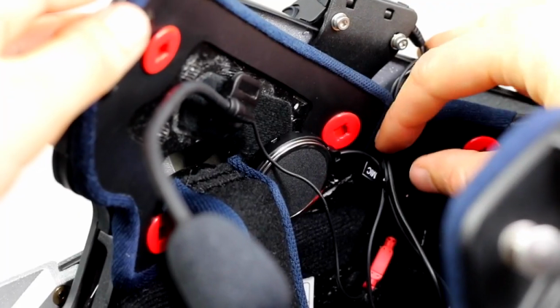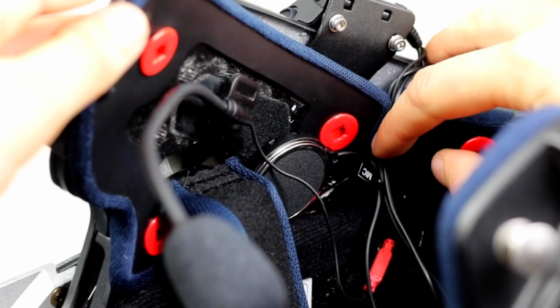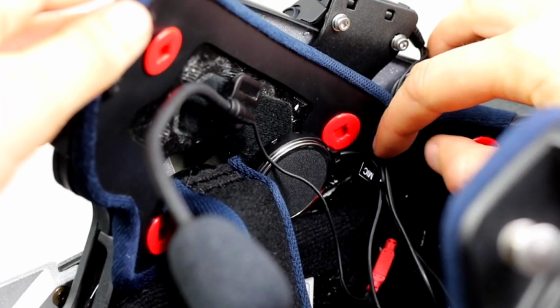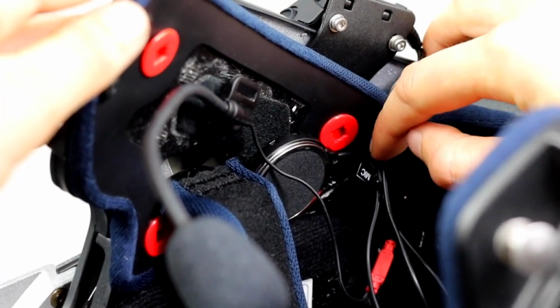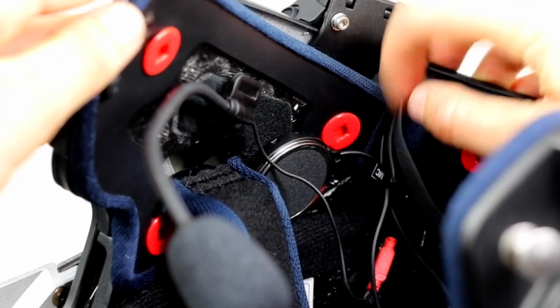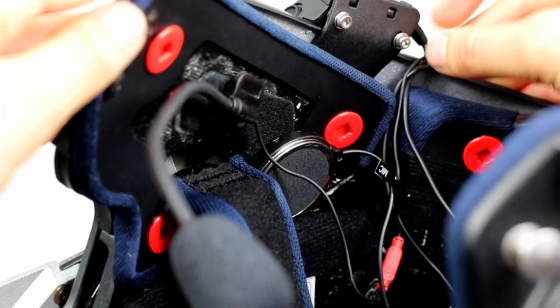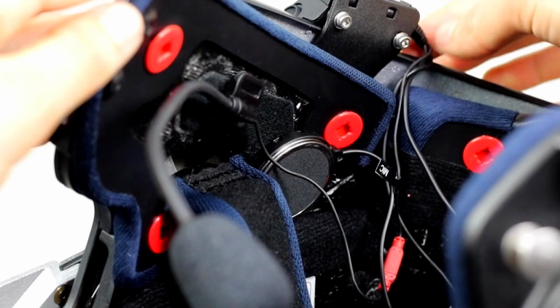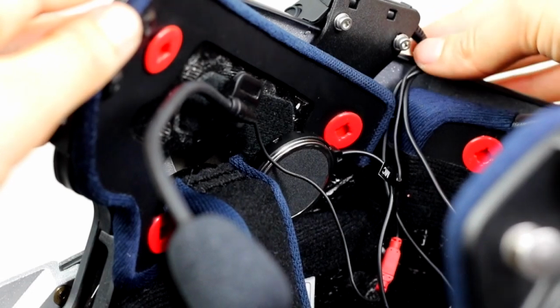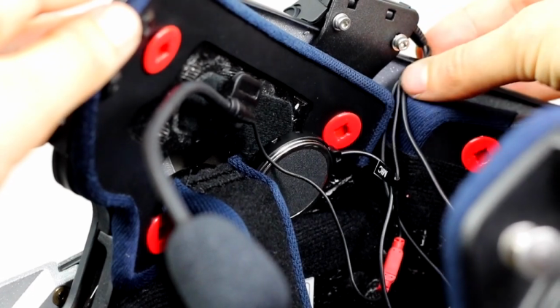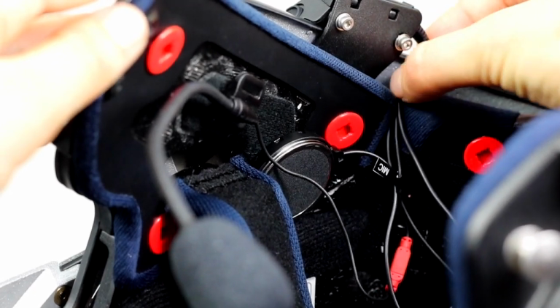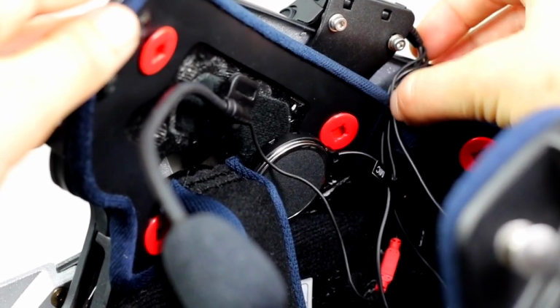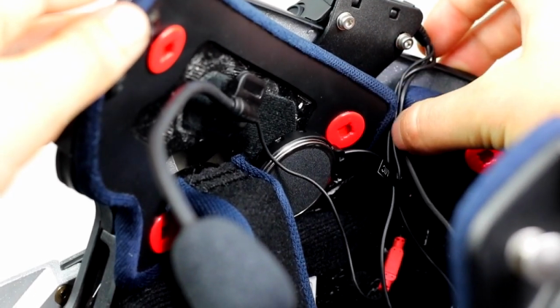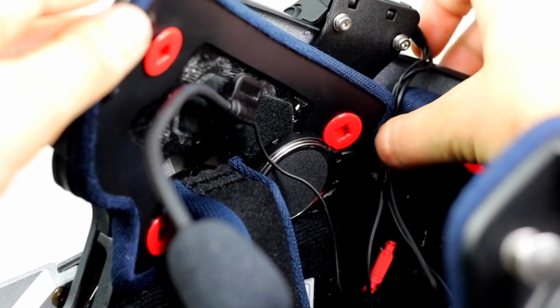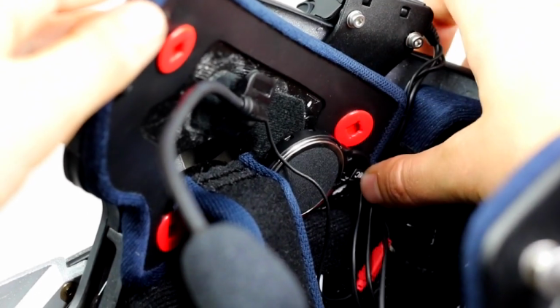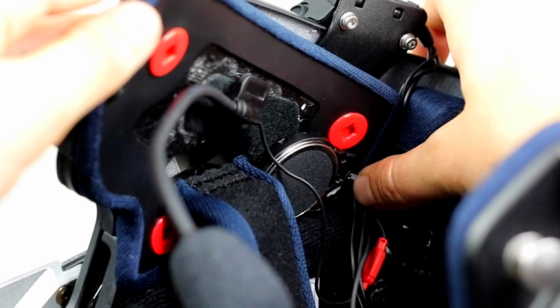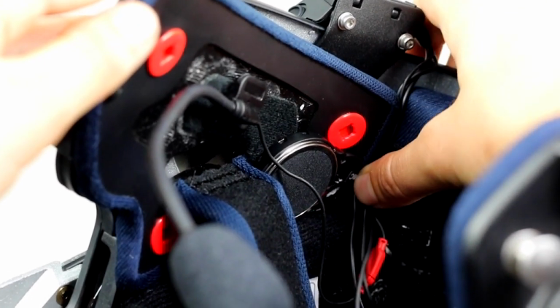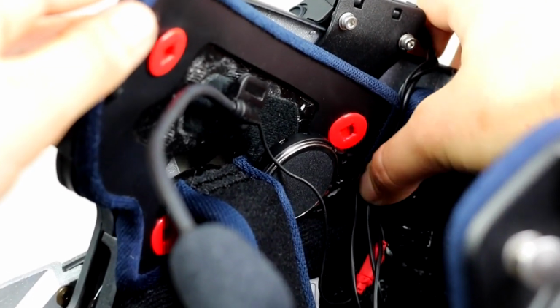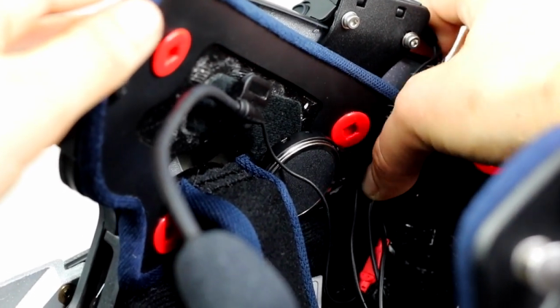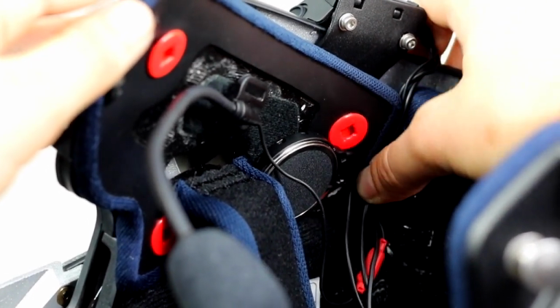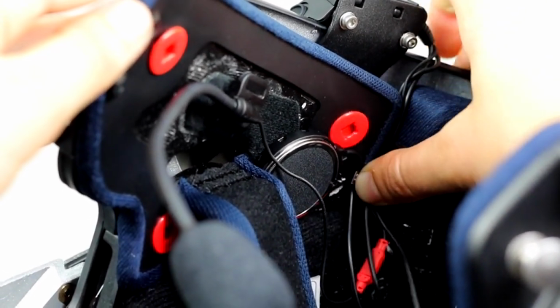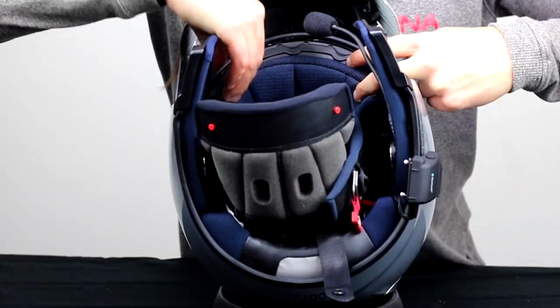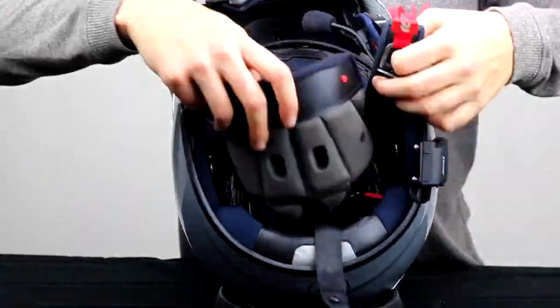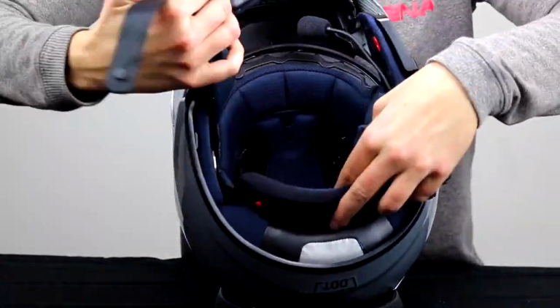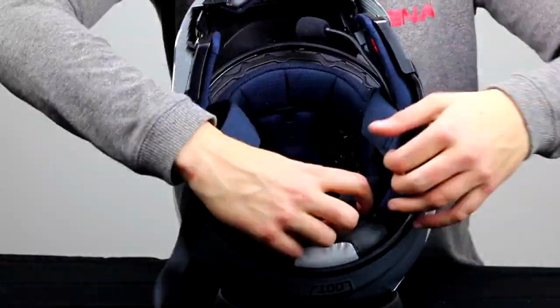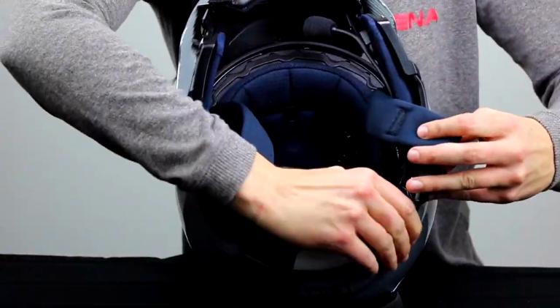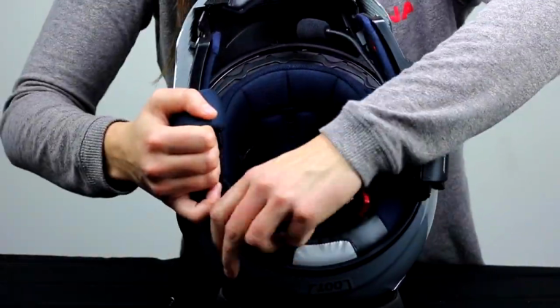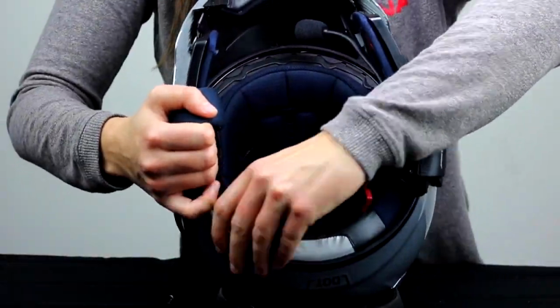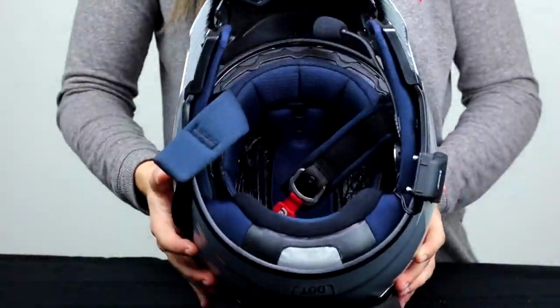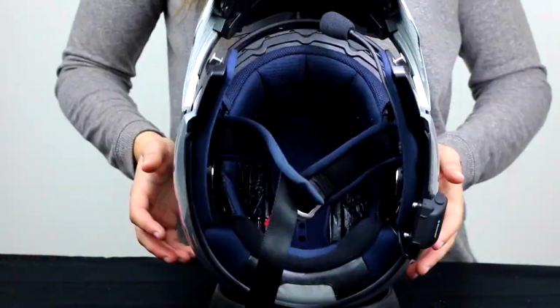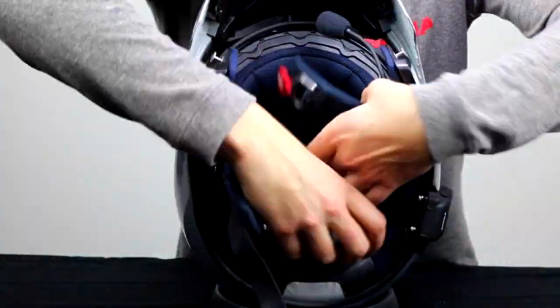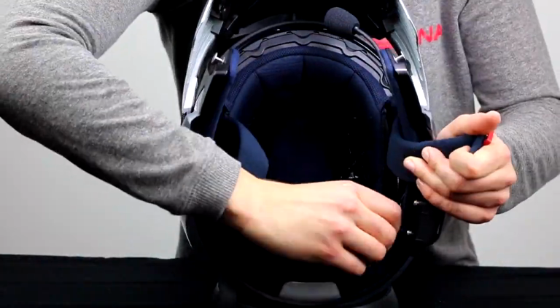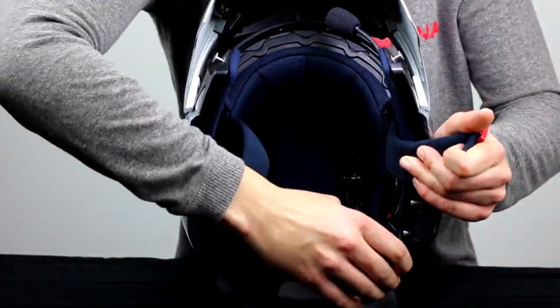Now take some time putting all of the wires into the crevices and tucking them away neatly so that you can't feel any of them while you're wearing your helmet. Insert the center liner and the cheek pads again.